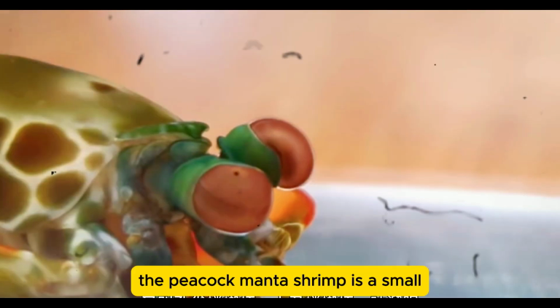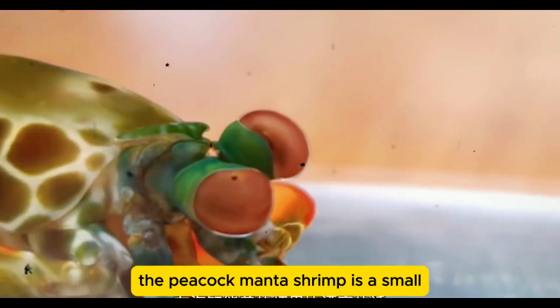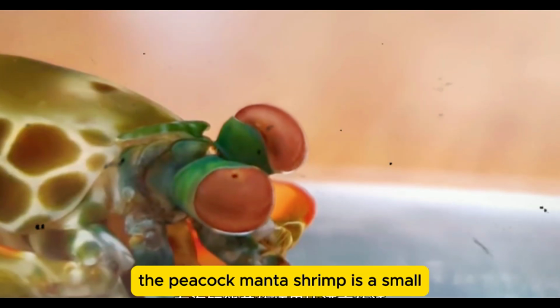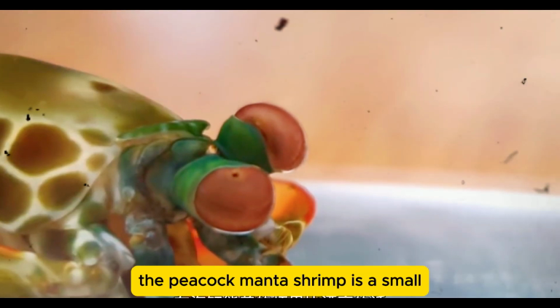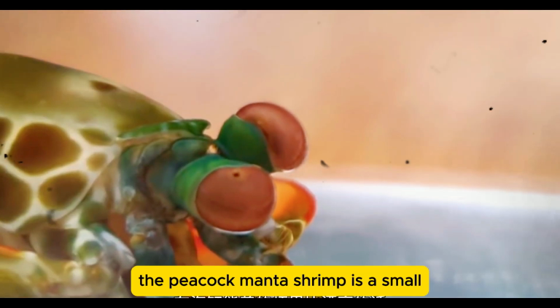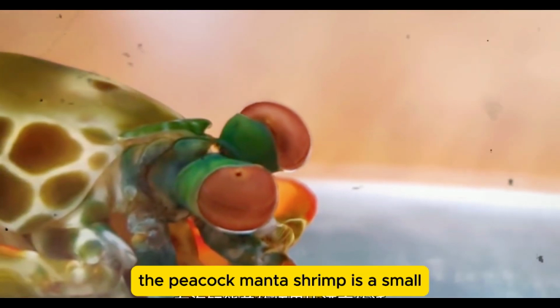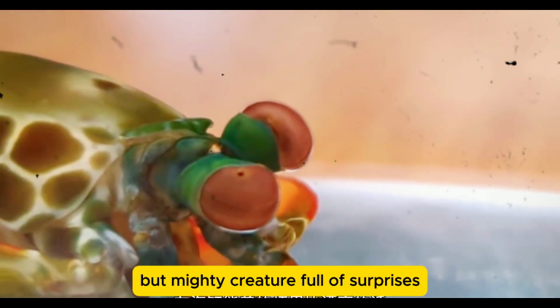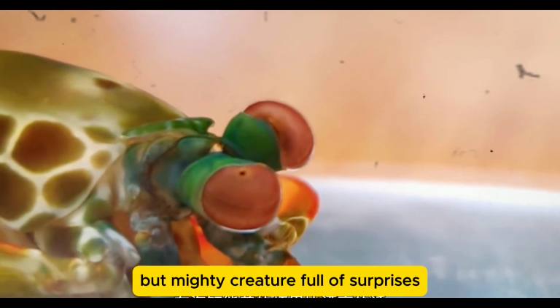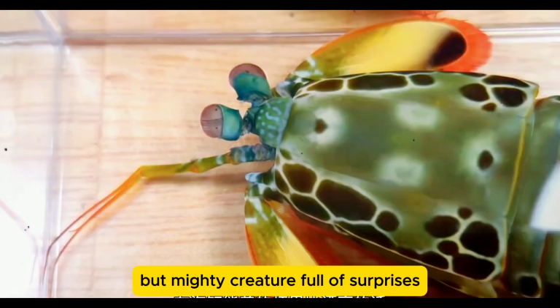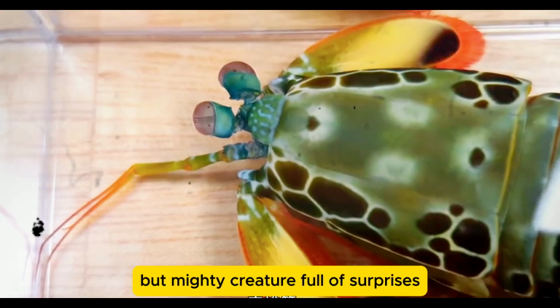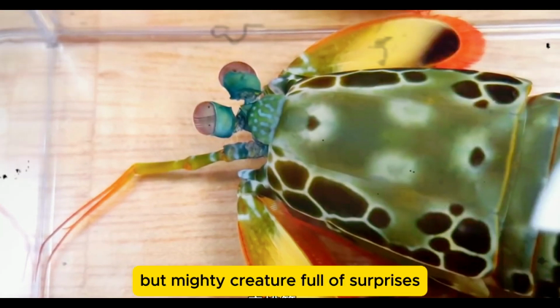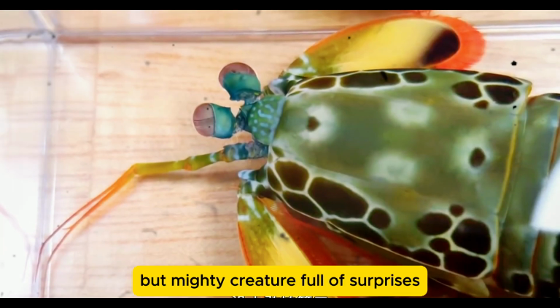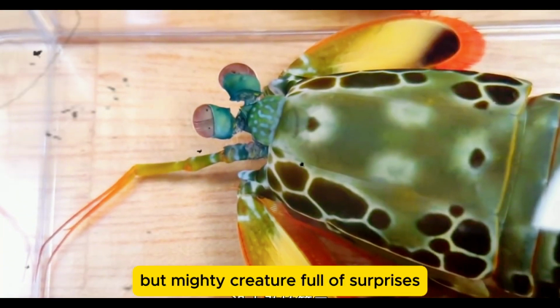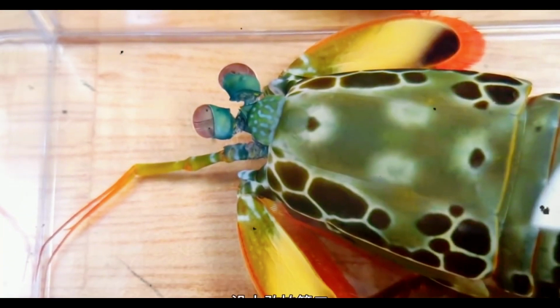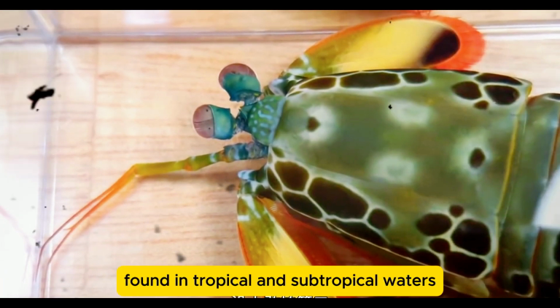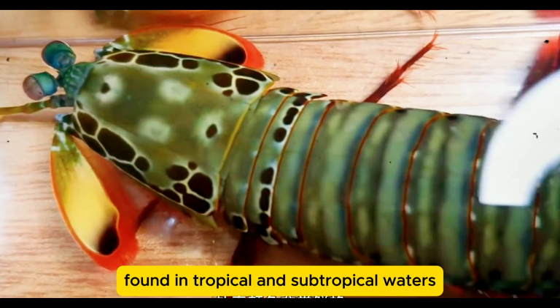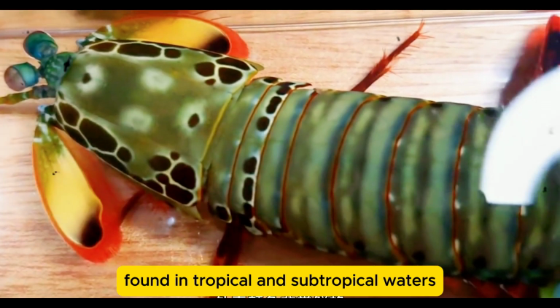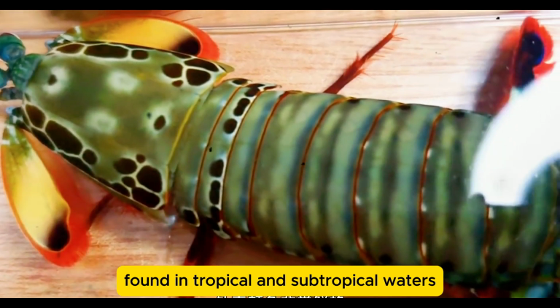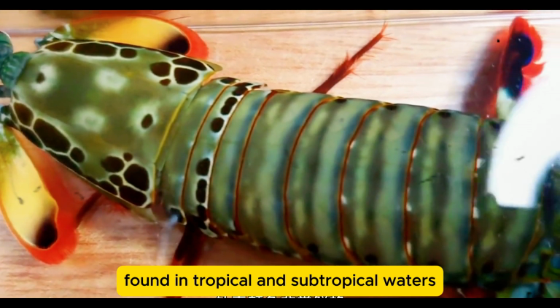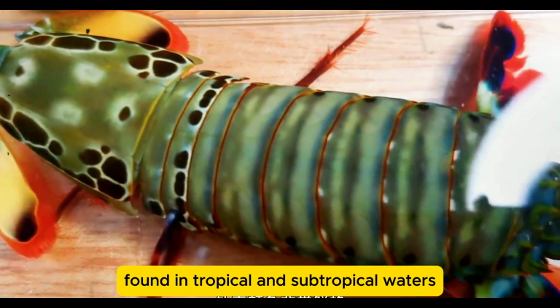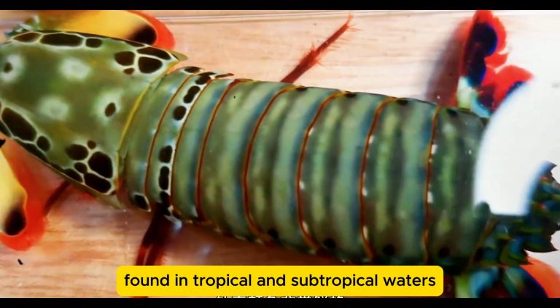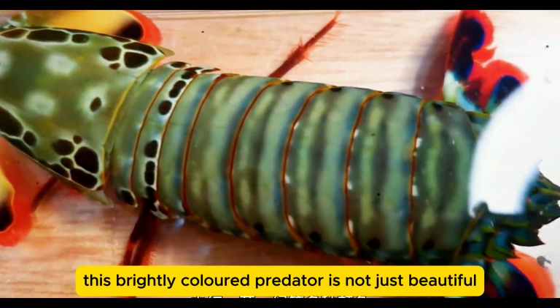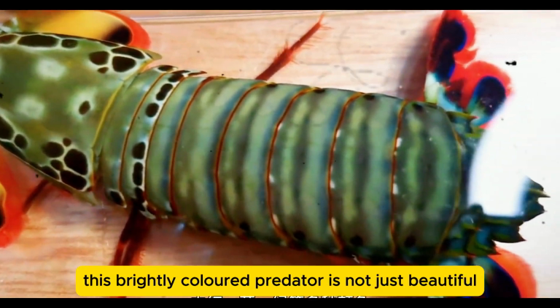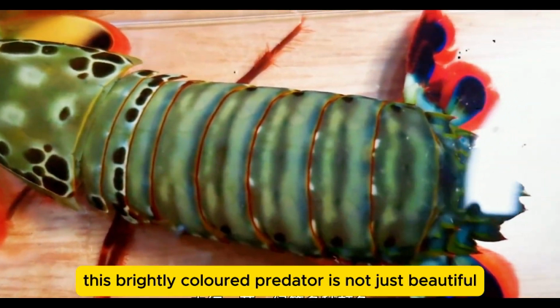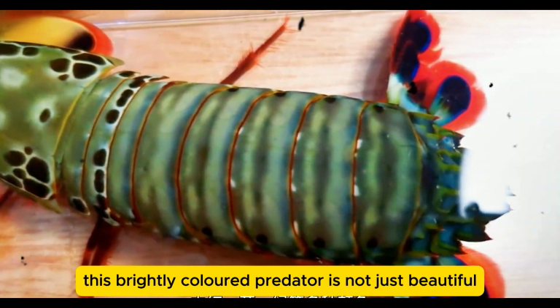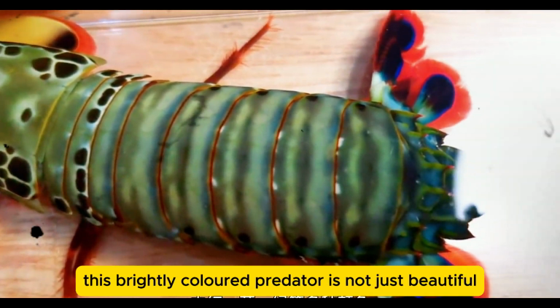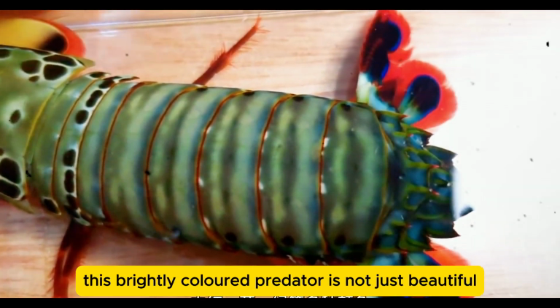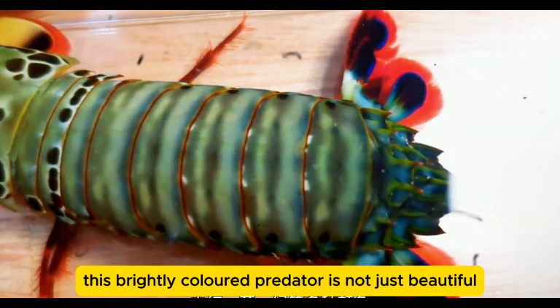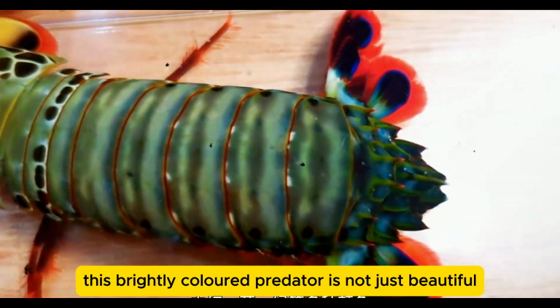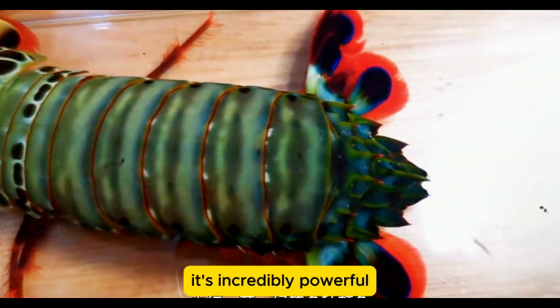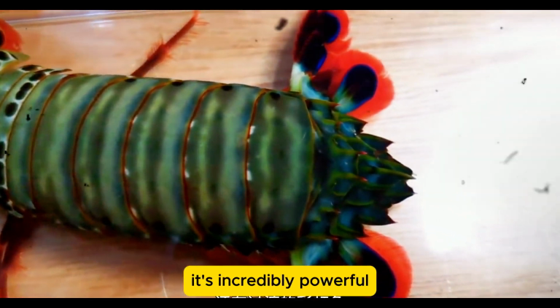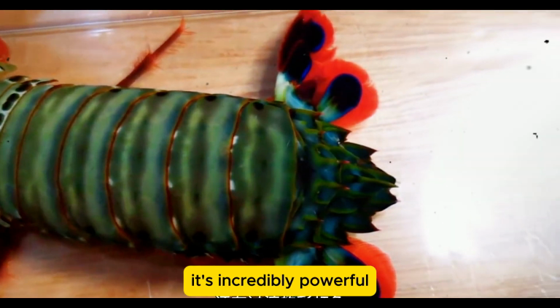The Peacock Mantis Shrimp is a small but mighty creature, full of surprises. Found in tropical and subtropical waters, this brightly colored predator is not just beautiful — it's incredibly powerful.